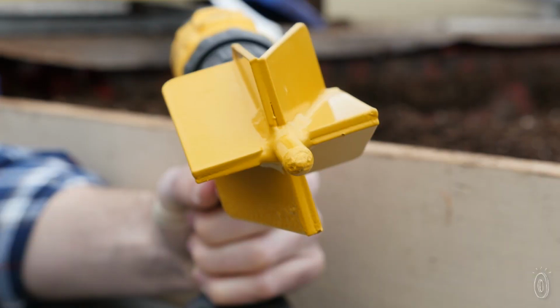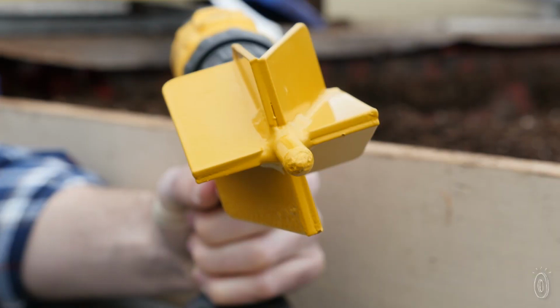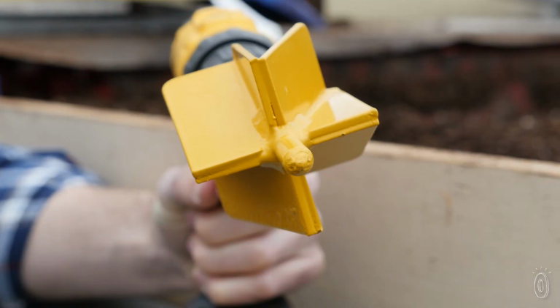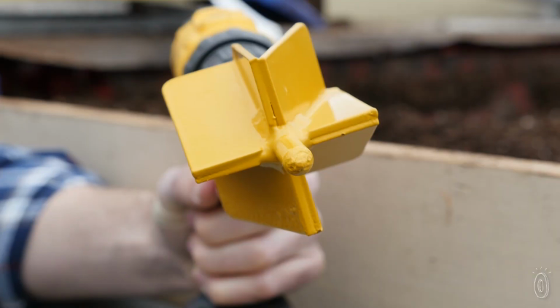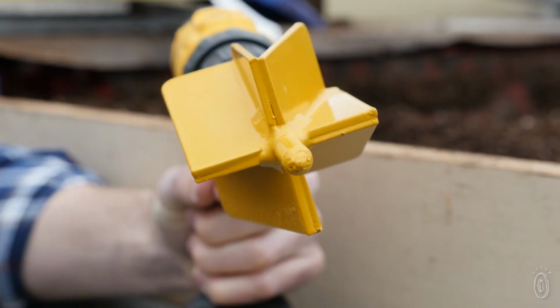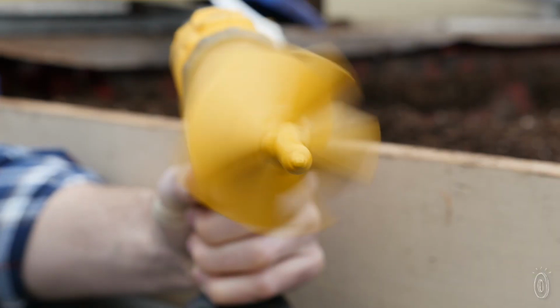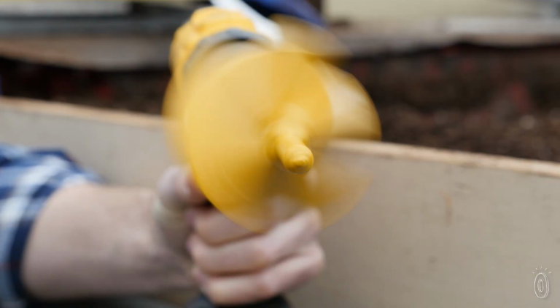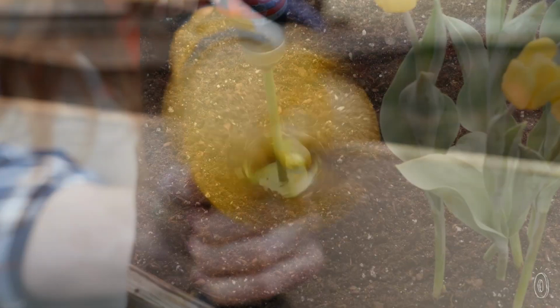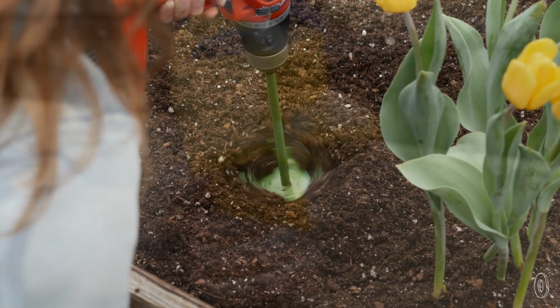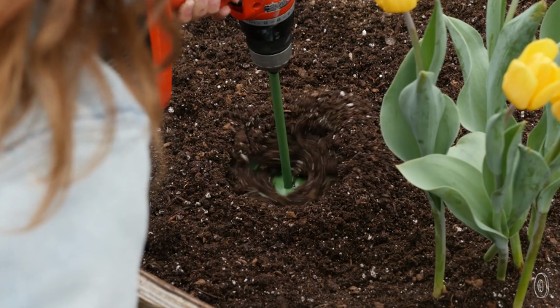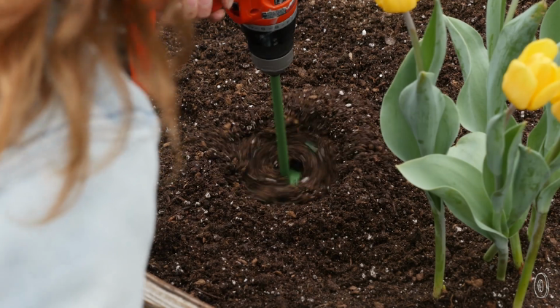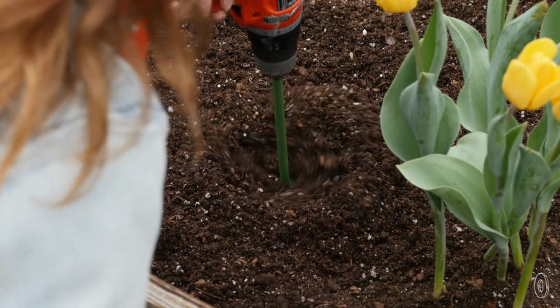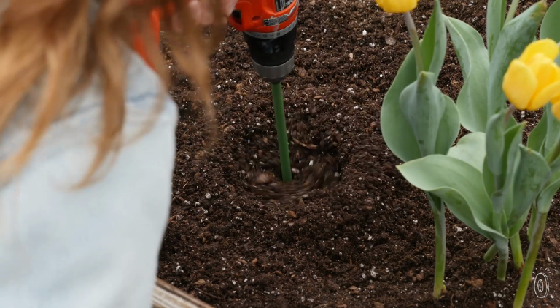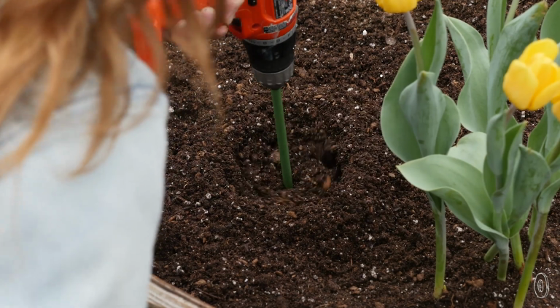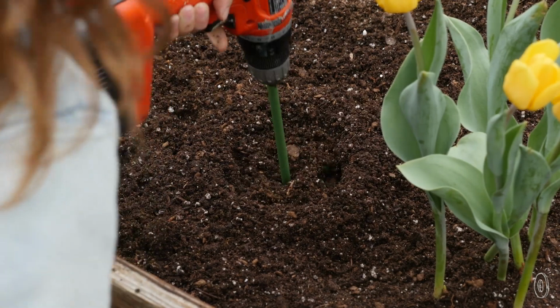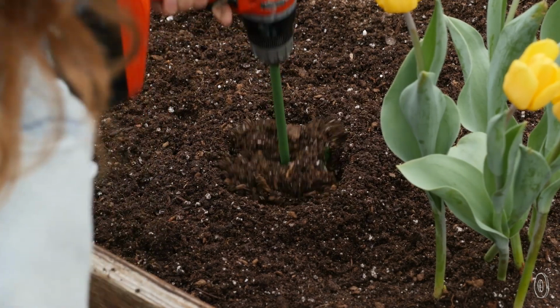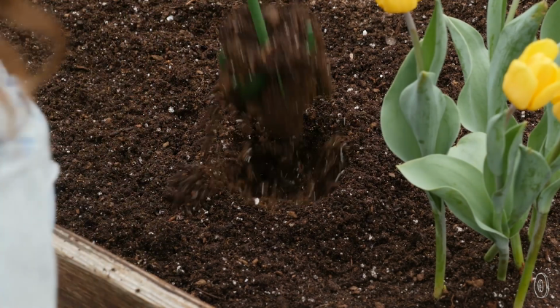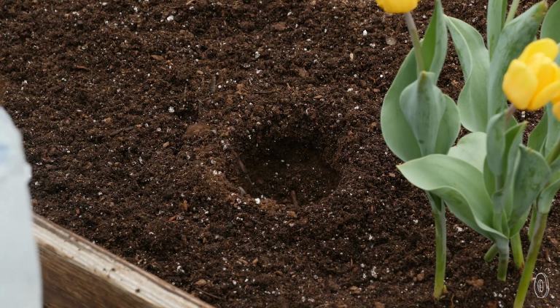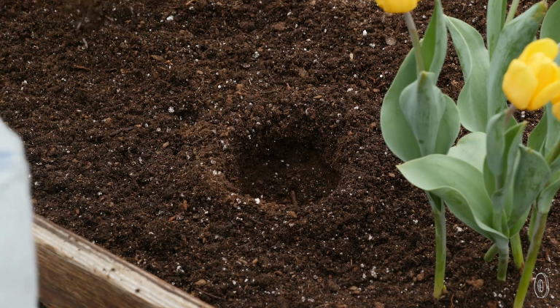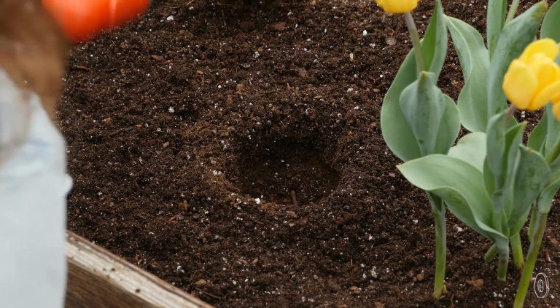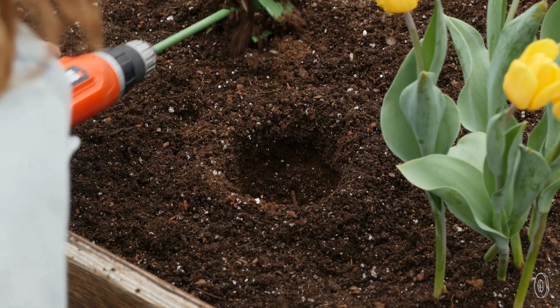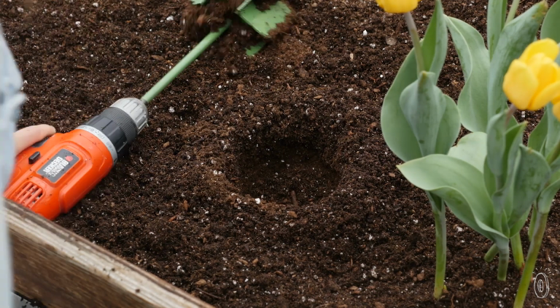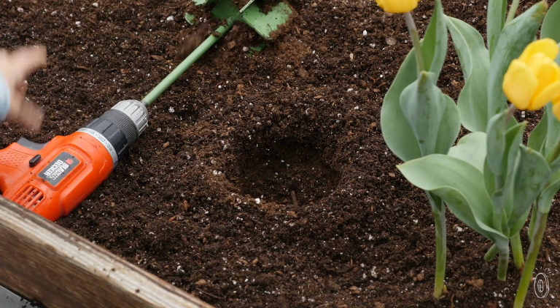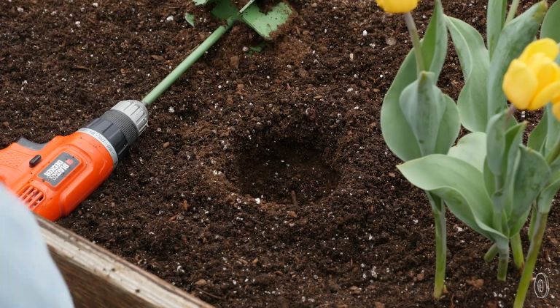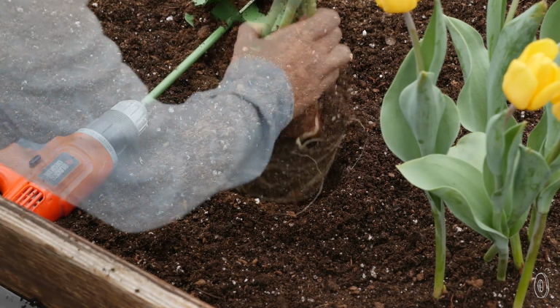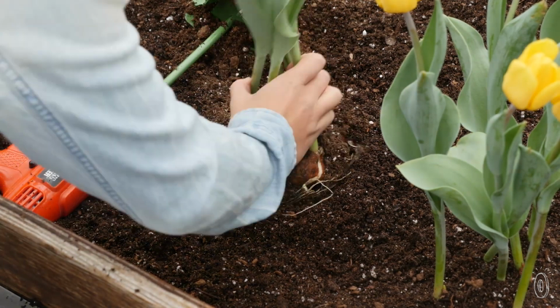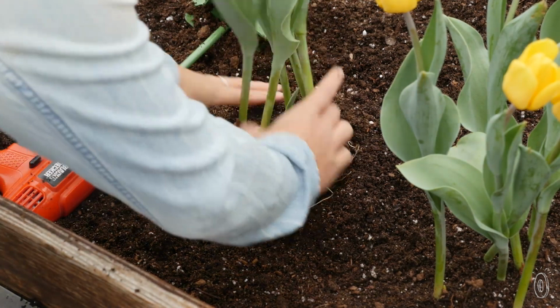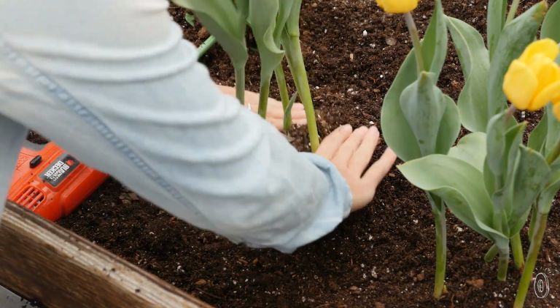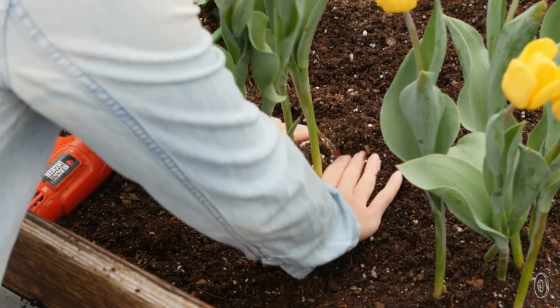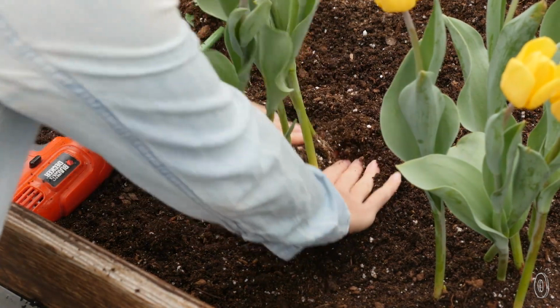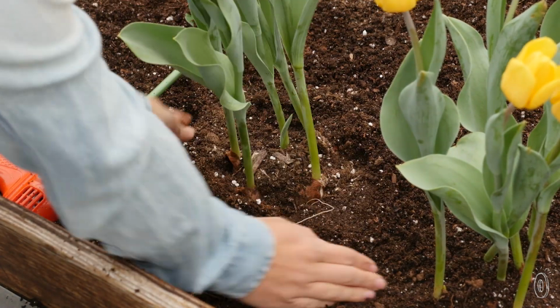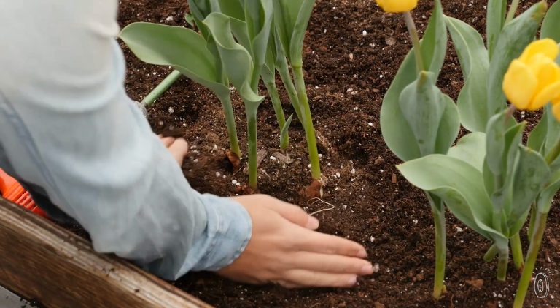The curved angles of the bit compress dirt into the bottom and to the sides of the hole. Each hole is designed to be just the right size for planting small annuals and perennials.